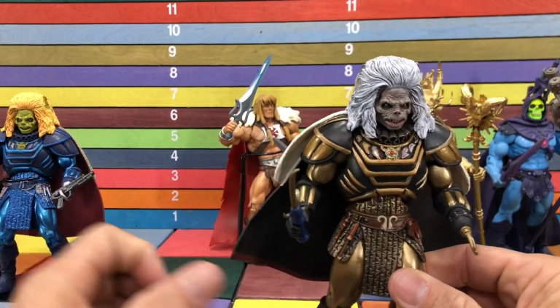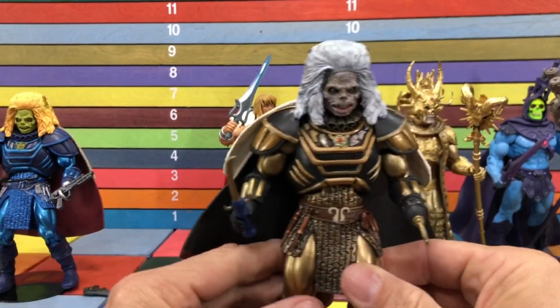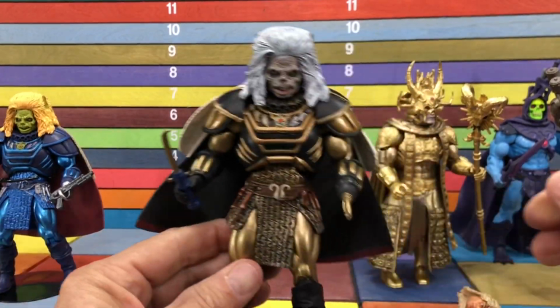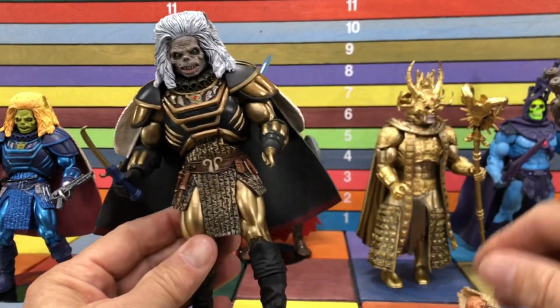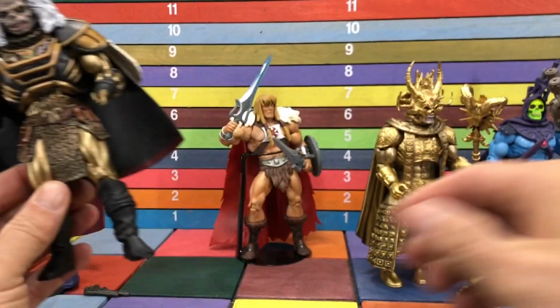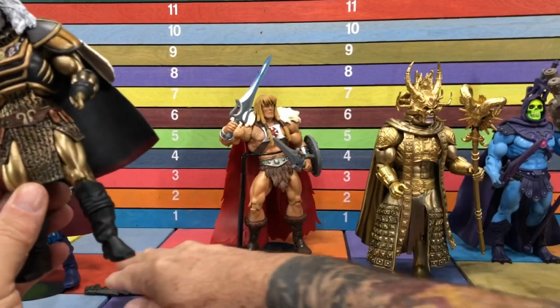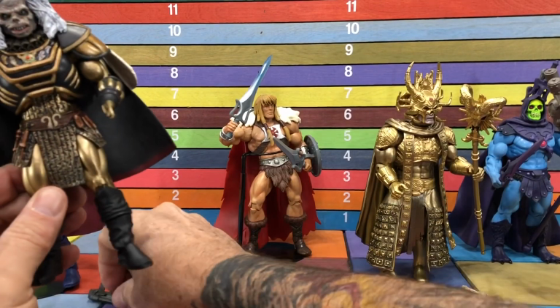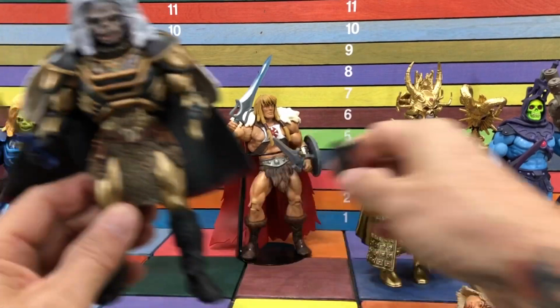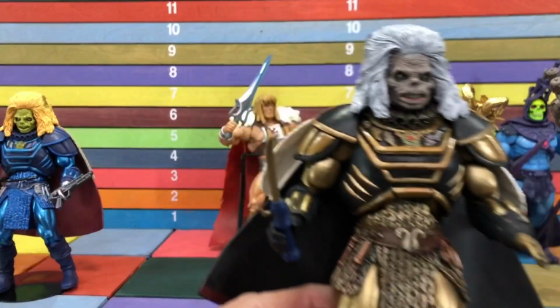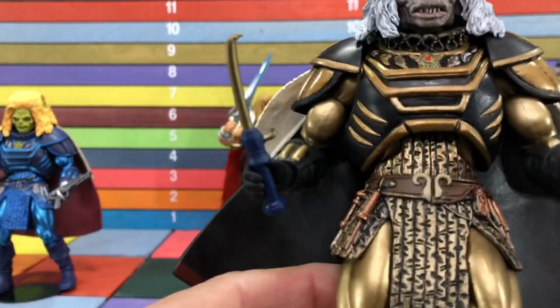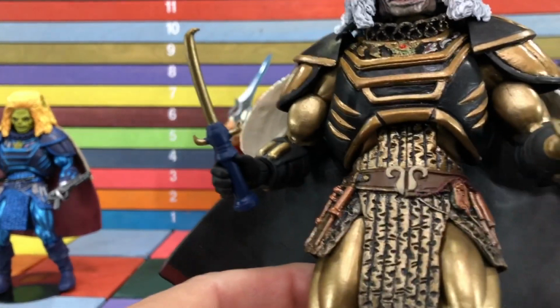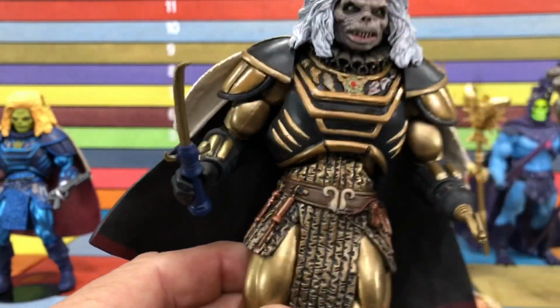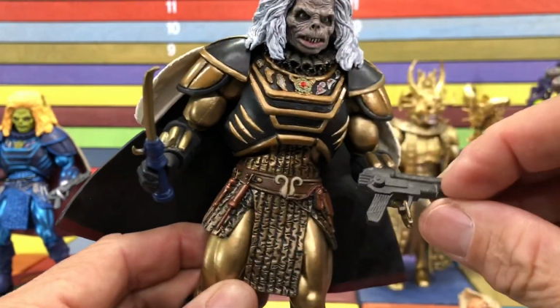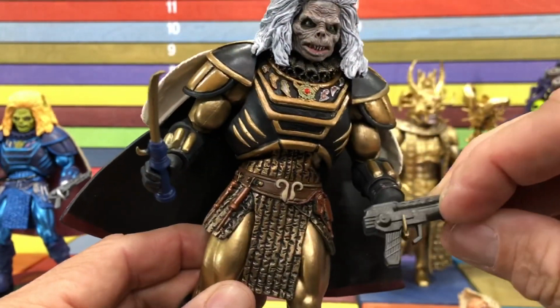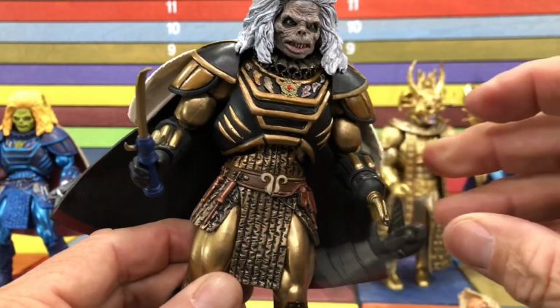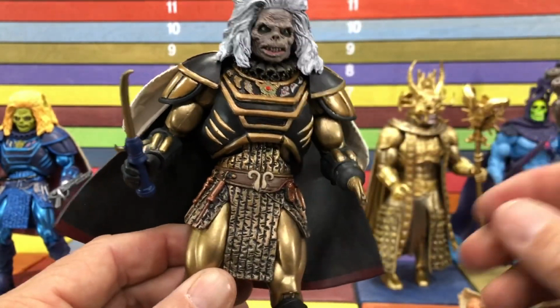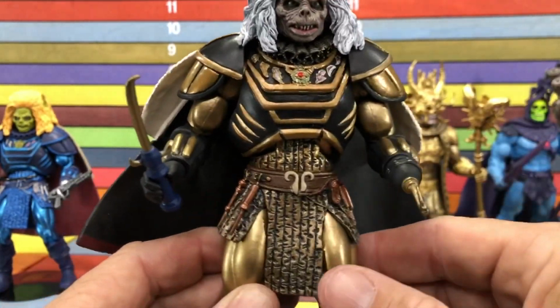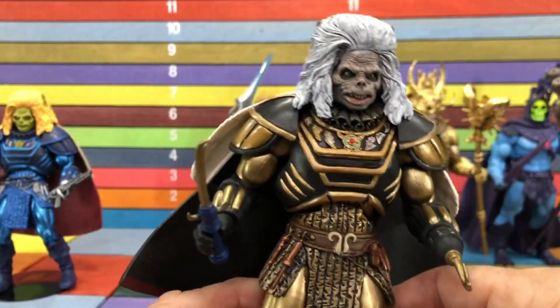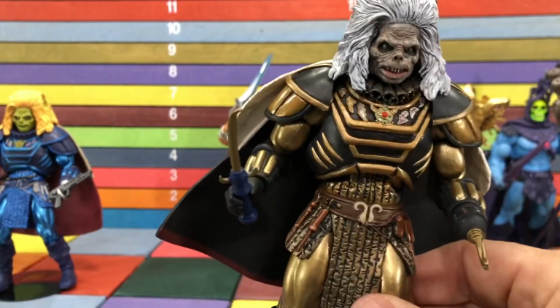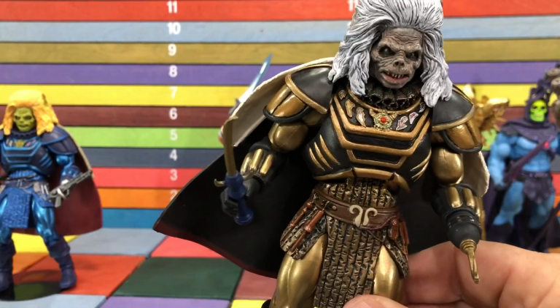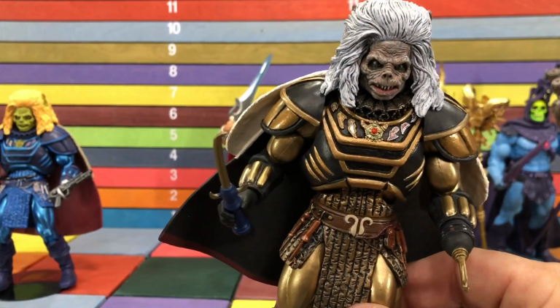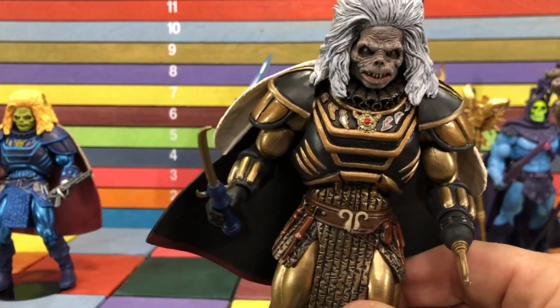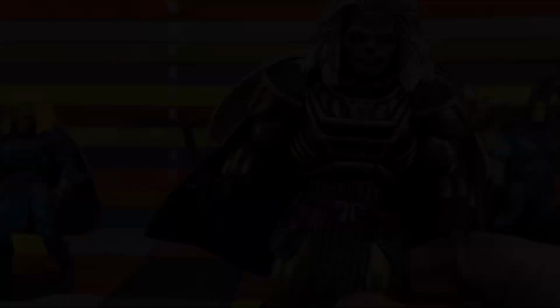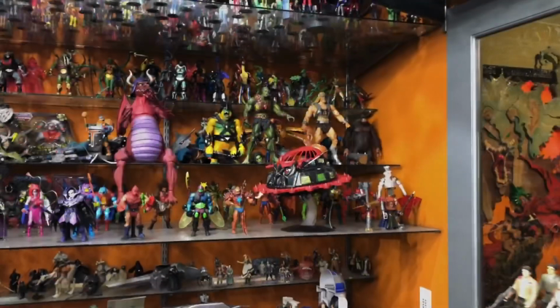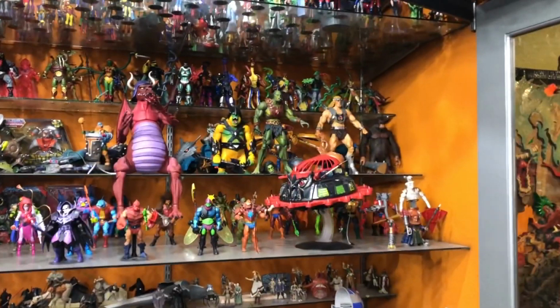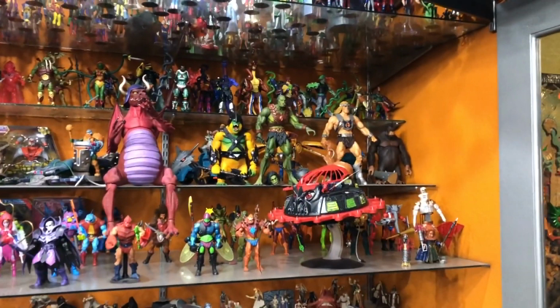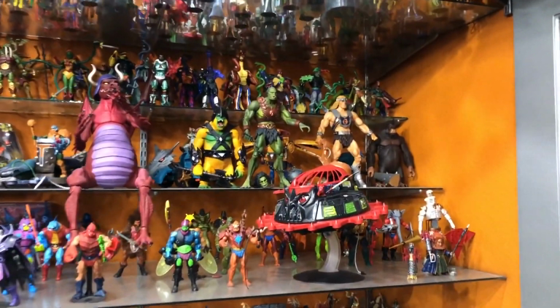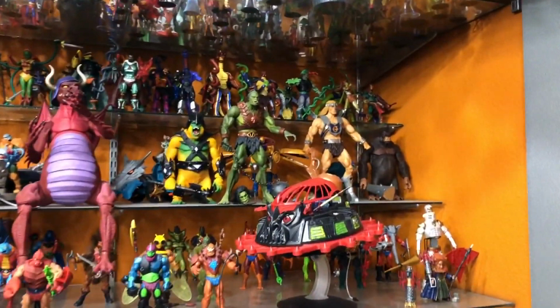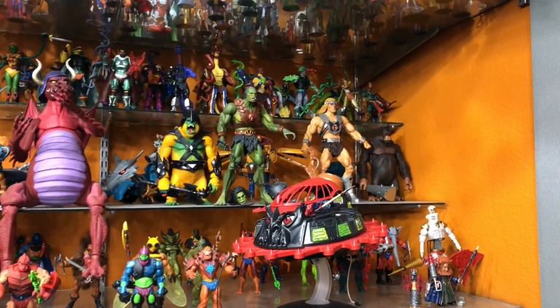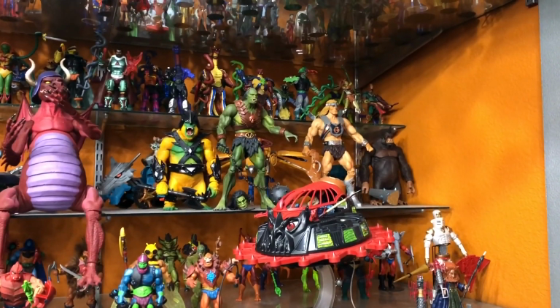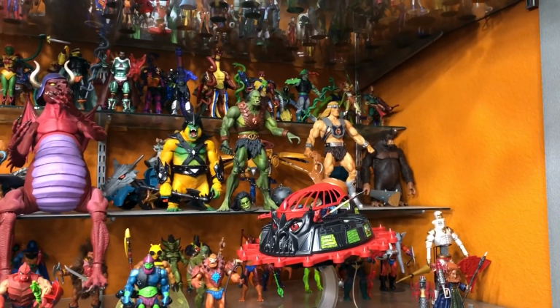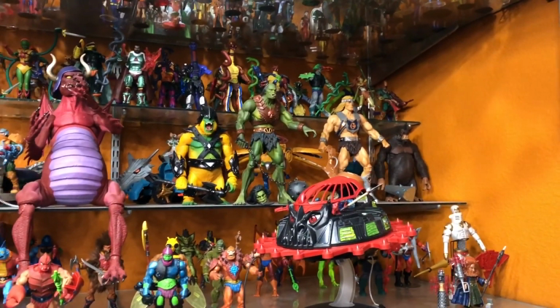They could have given you something different. He has the same accessories — this little thing that fits in his hand, I don't know what that is — and I keep trying to put this in the hook but it keeps falling. That's it for the figures — let's show you the collection.